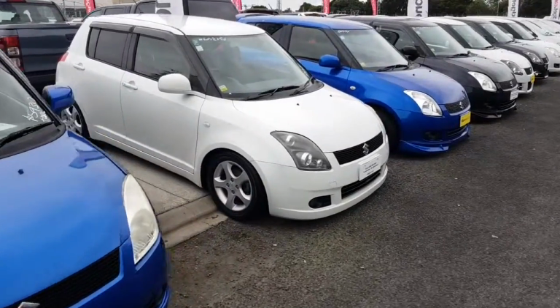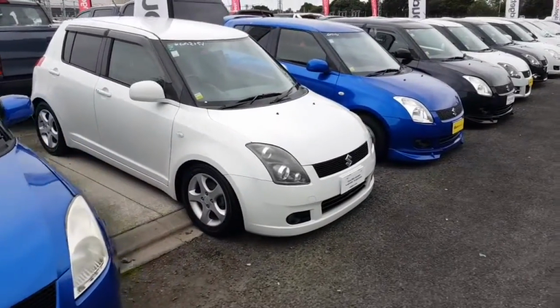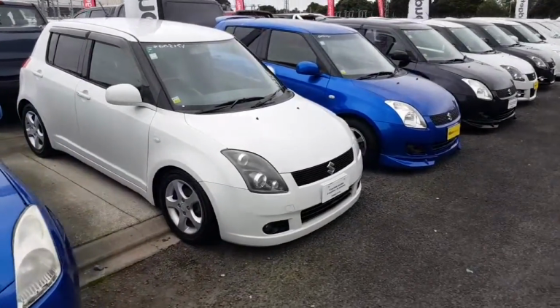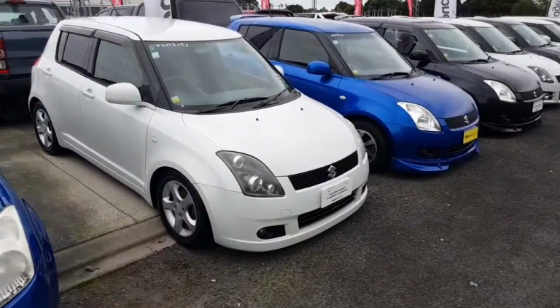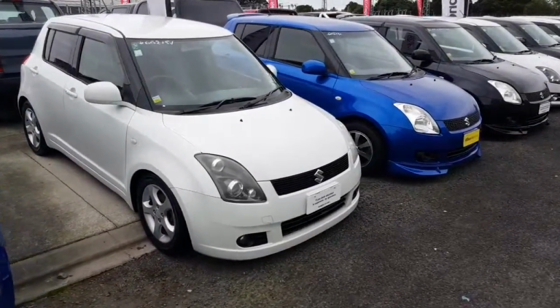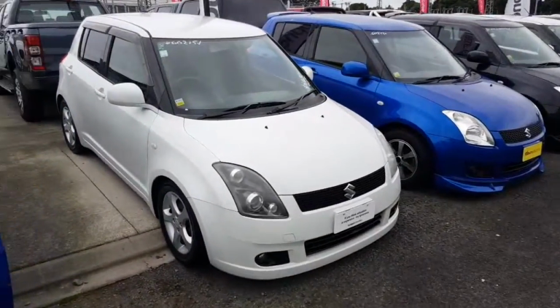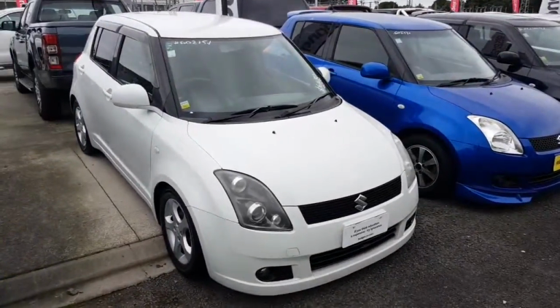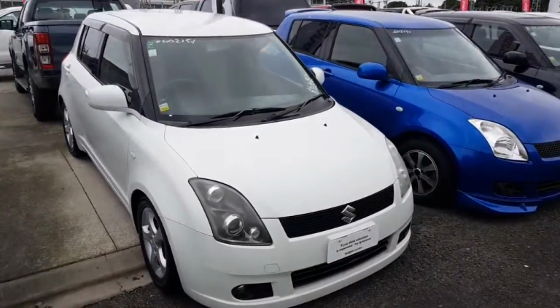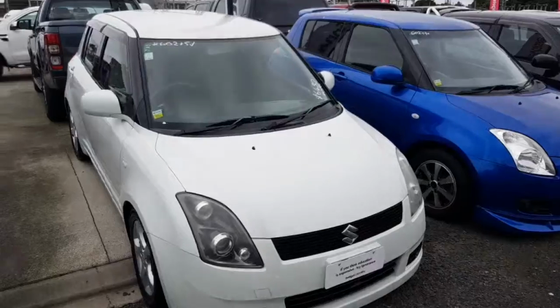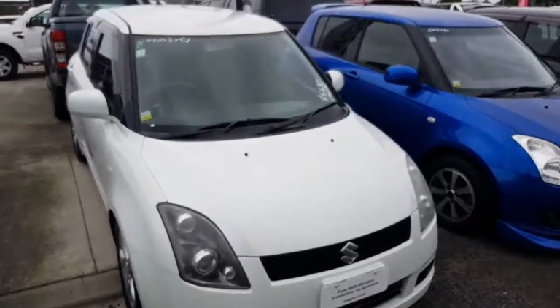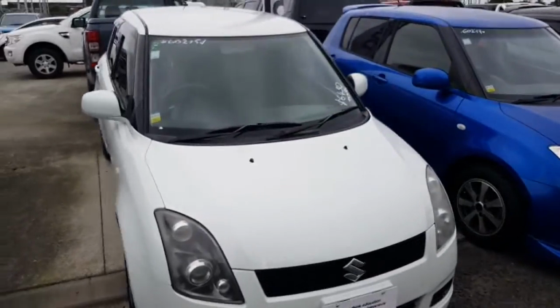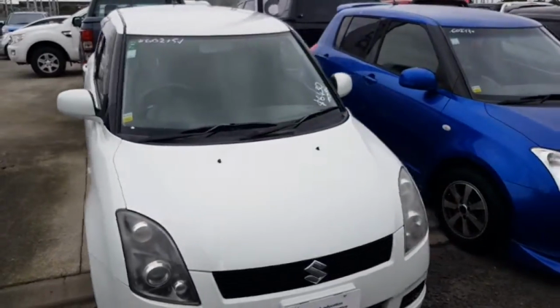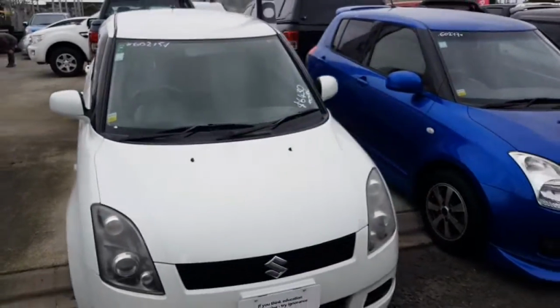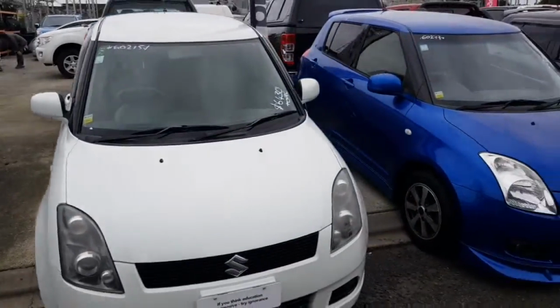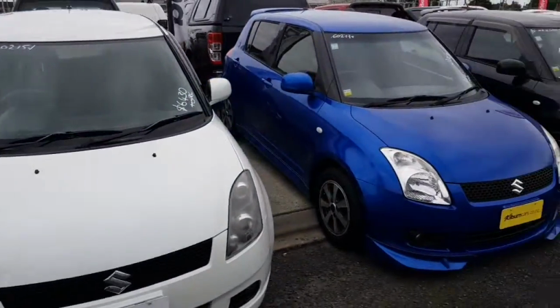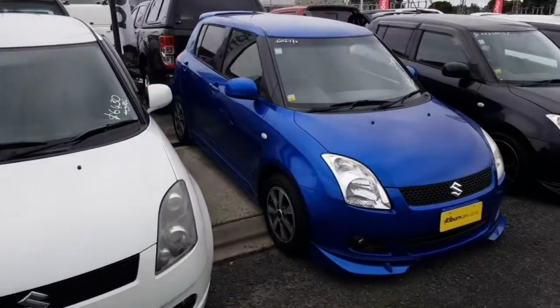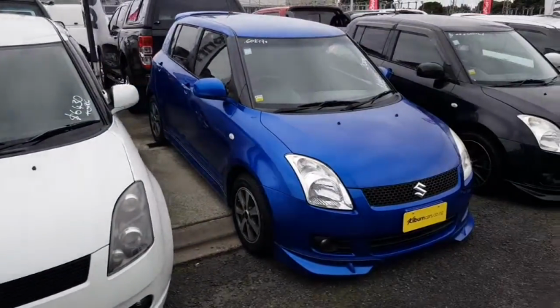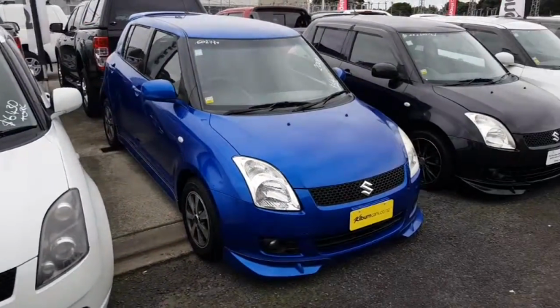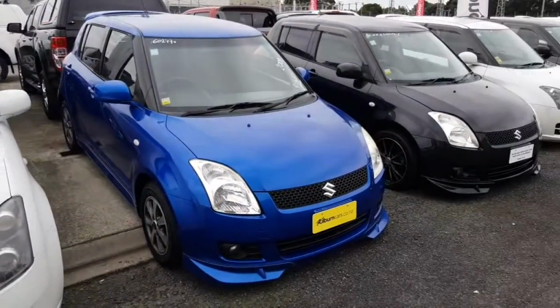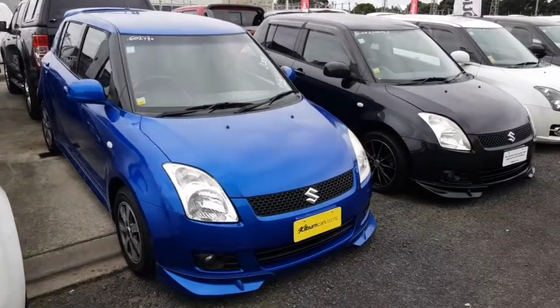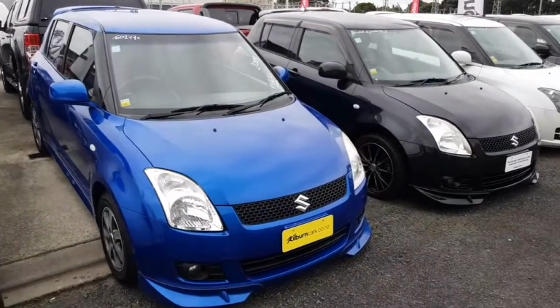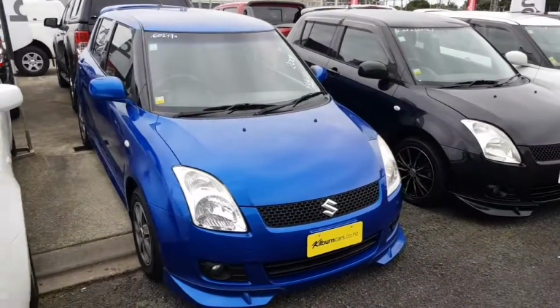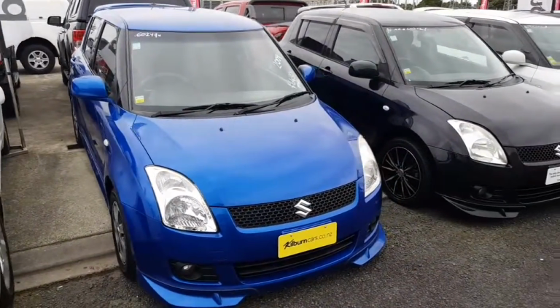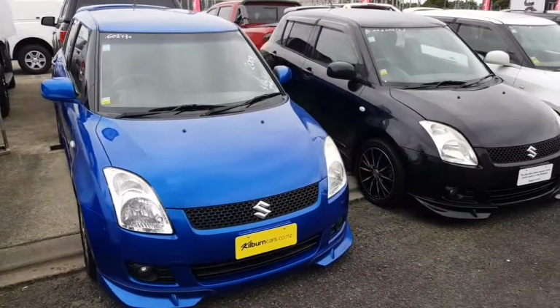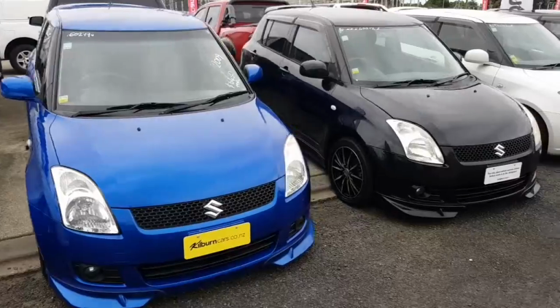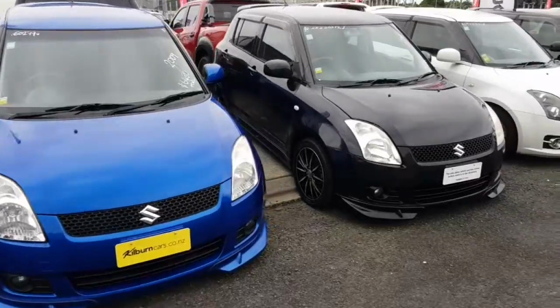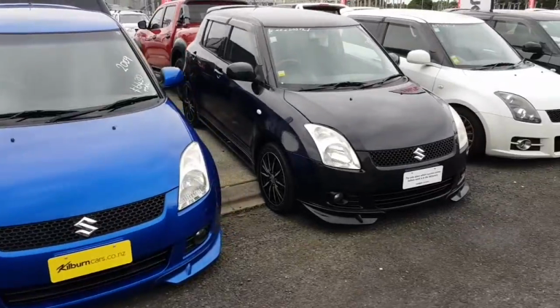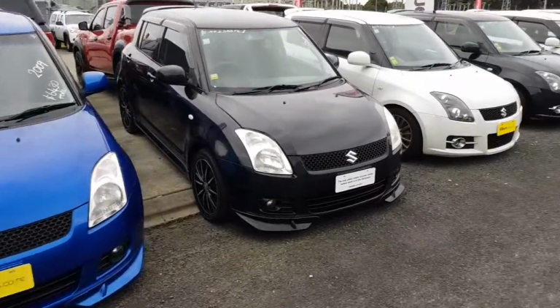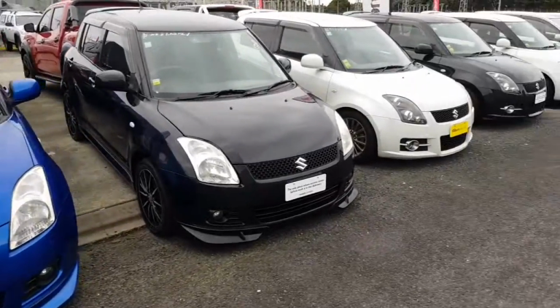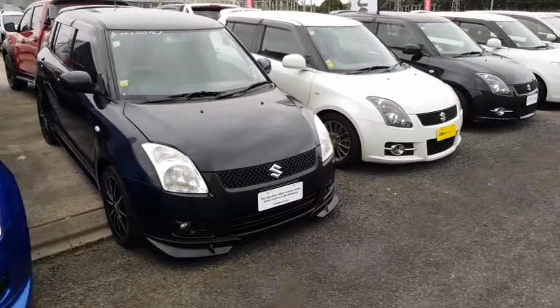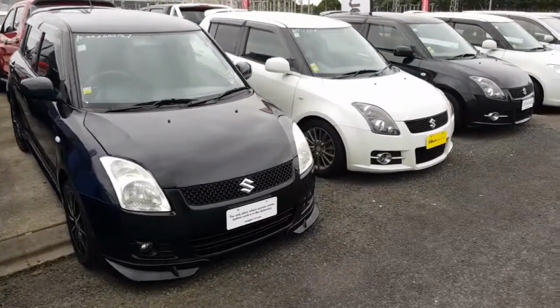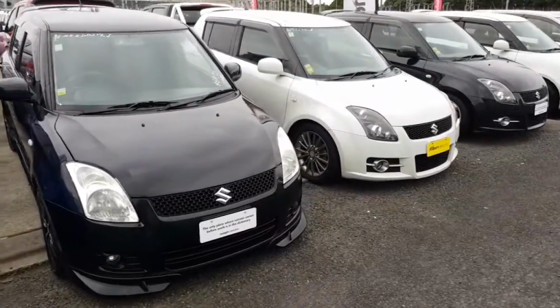If none of these suit your budget, we do have other vehicles in stock that might — some Honda Fits, some Nissan Titas. Just let me know if any of those interest you and I can send you some information on something.